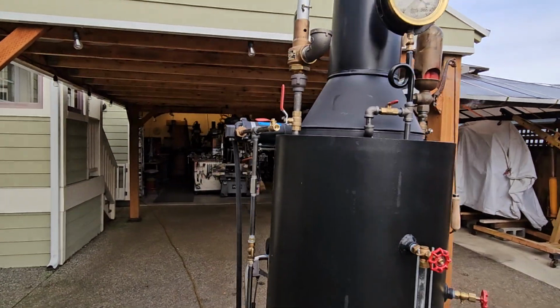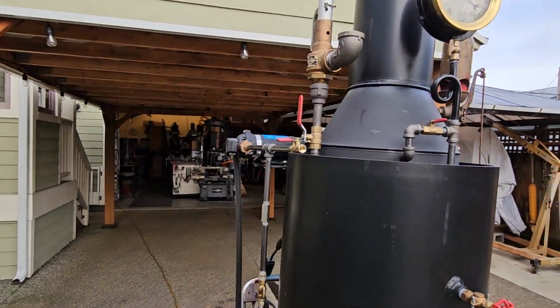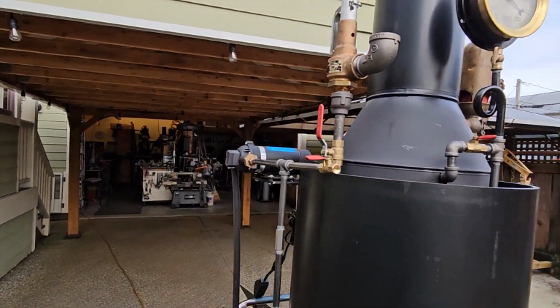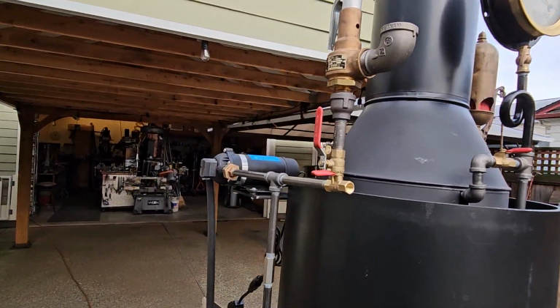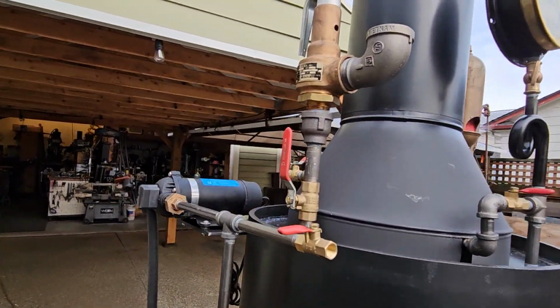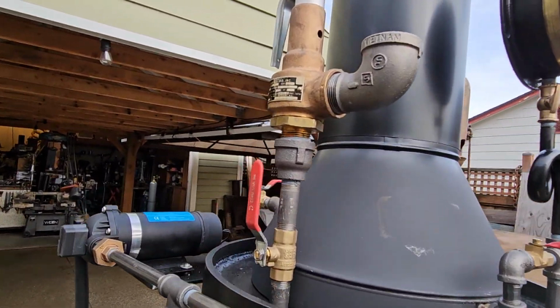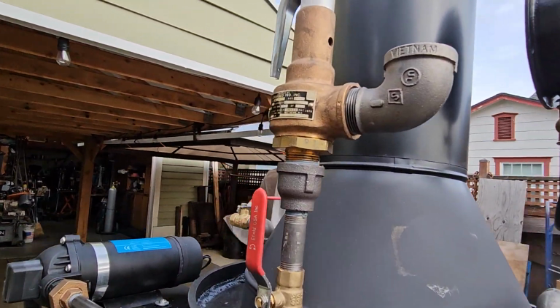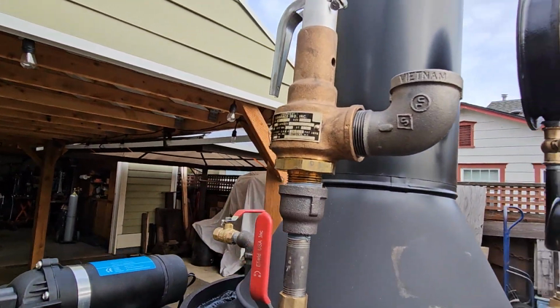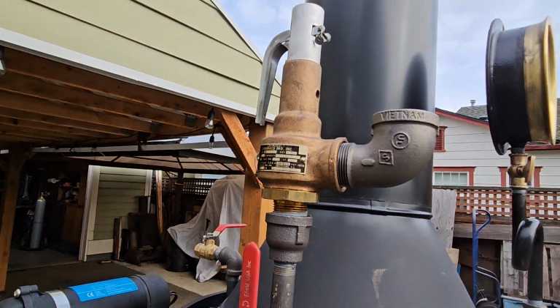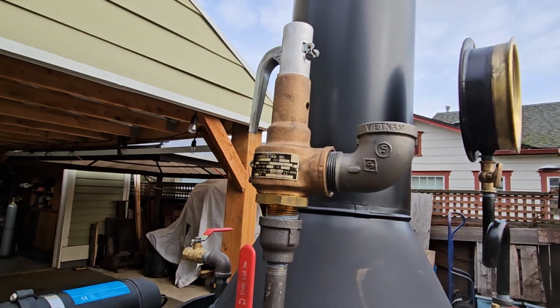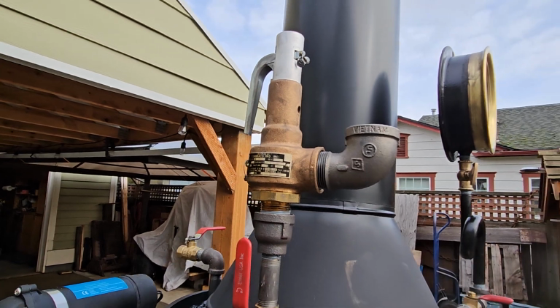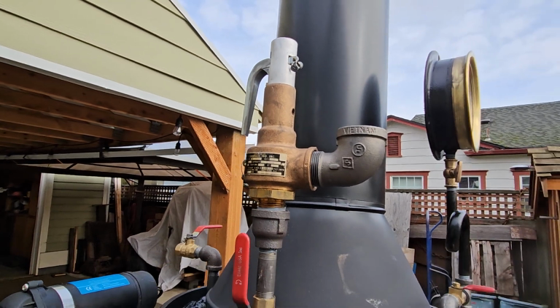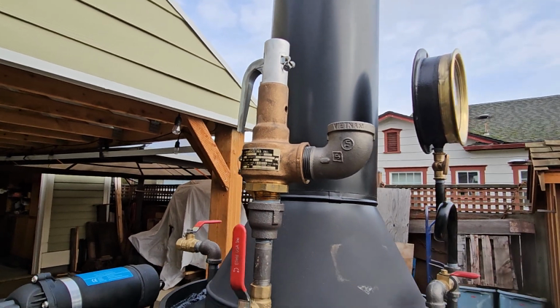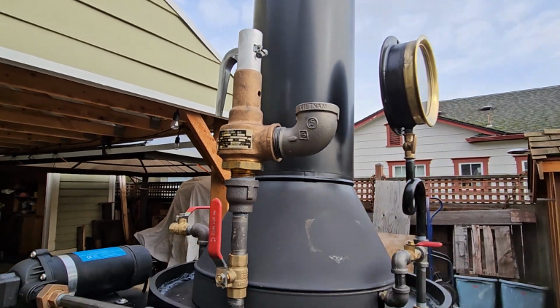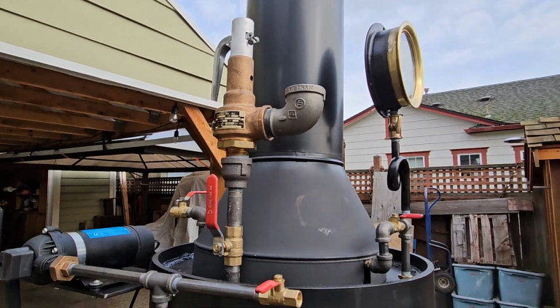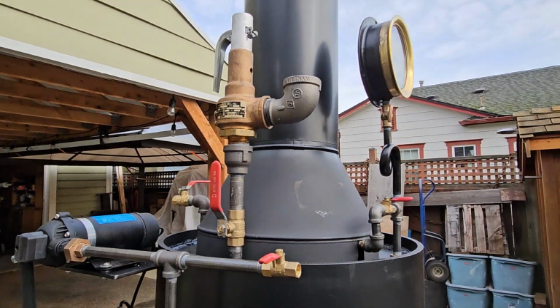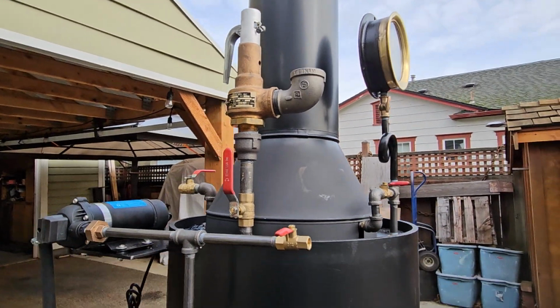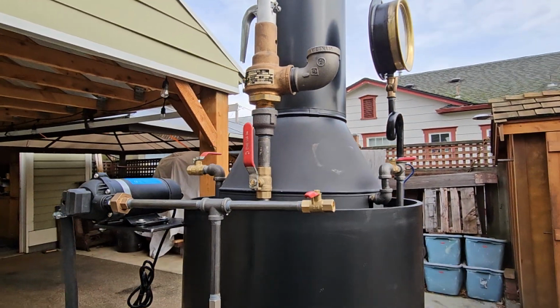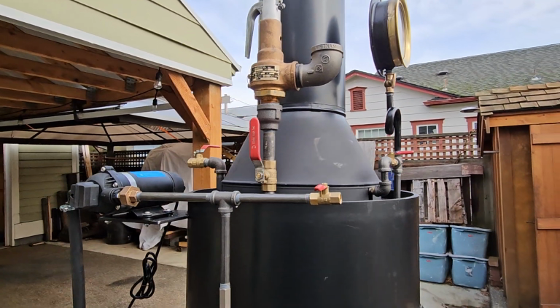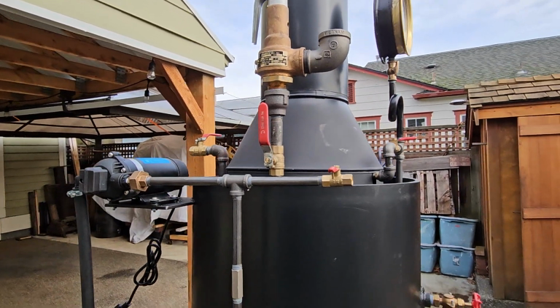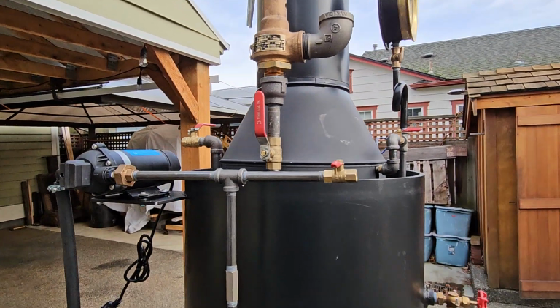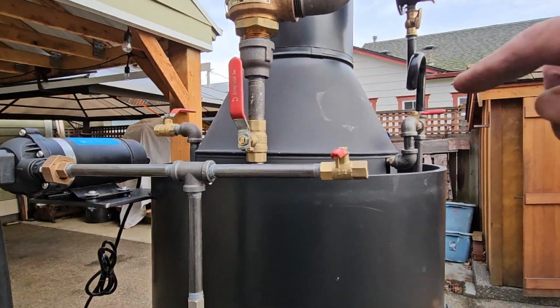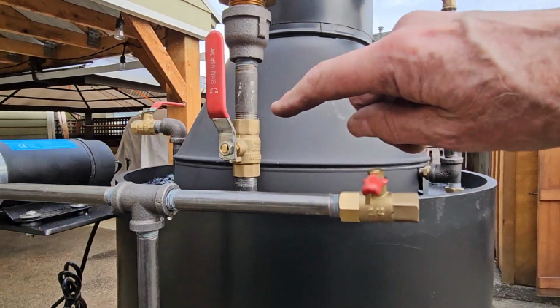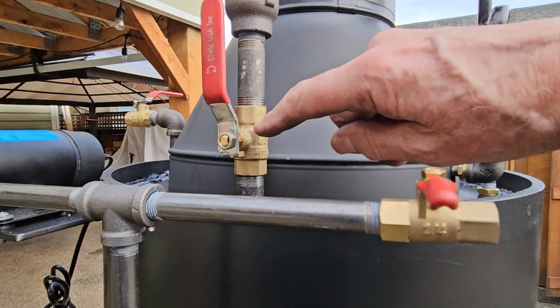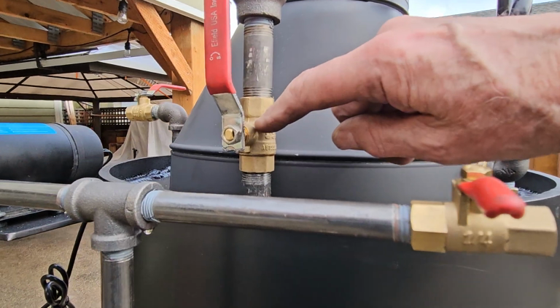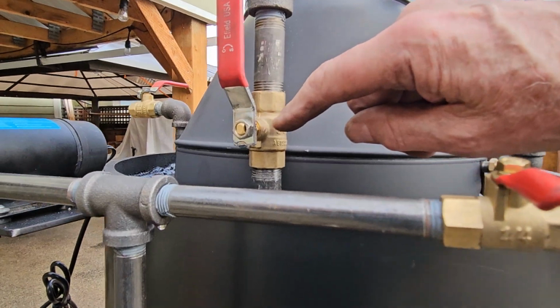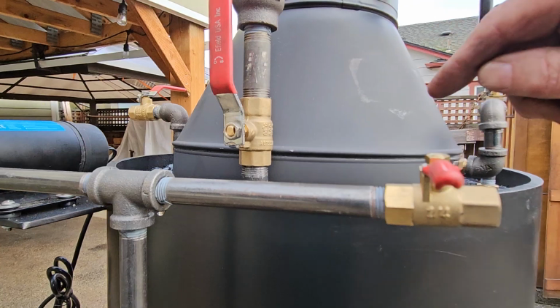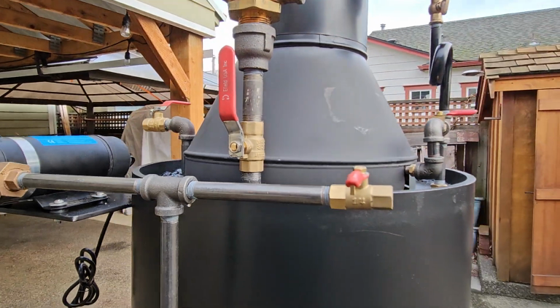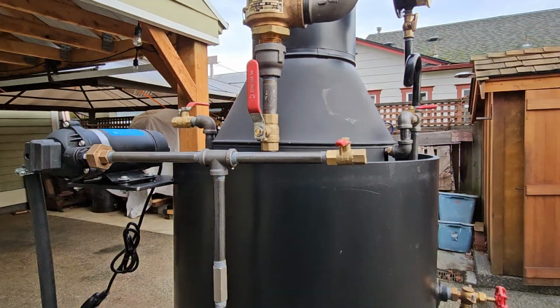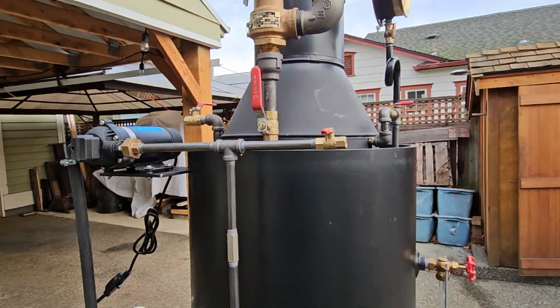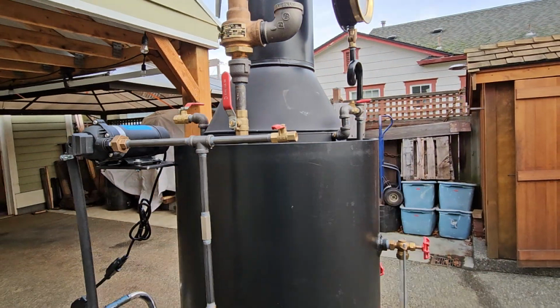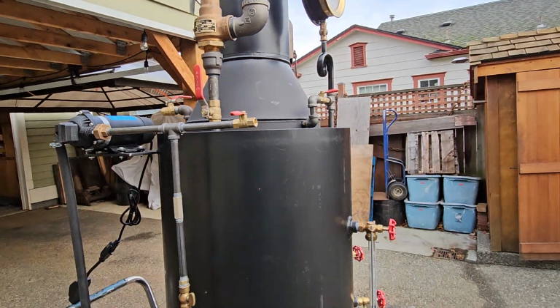Pop-off valve is set at 100 pounds. I've had it up there popping off many times today. So that's where I can find it, and I will remove this valve because it has been tested.